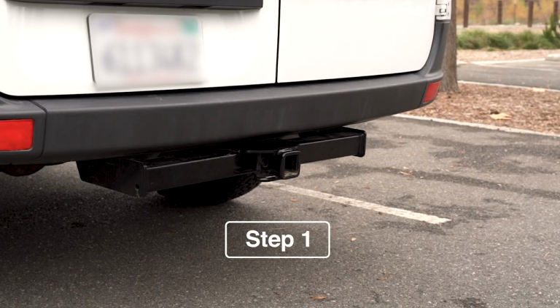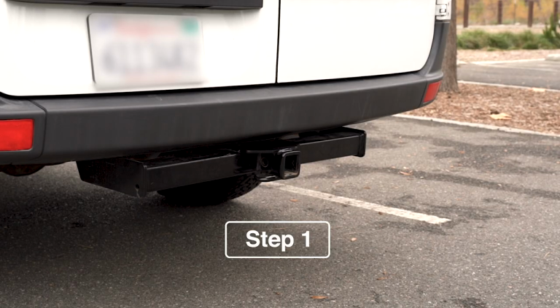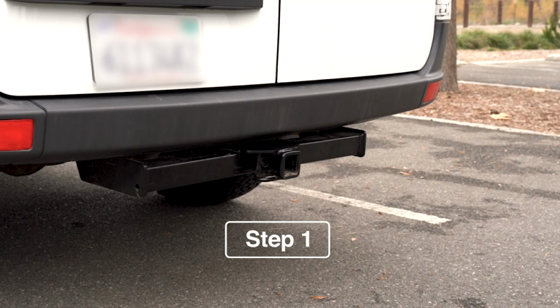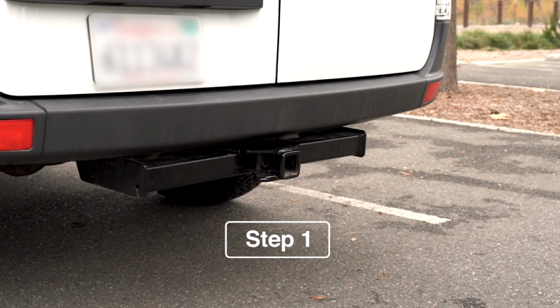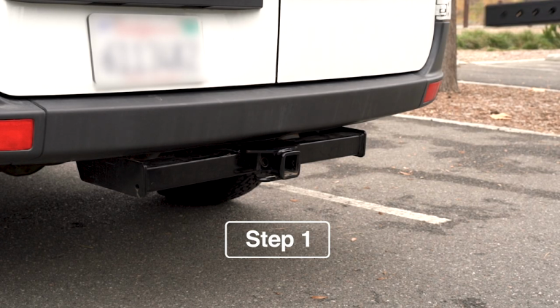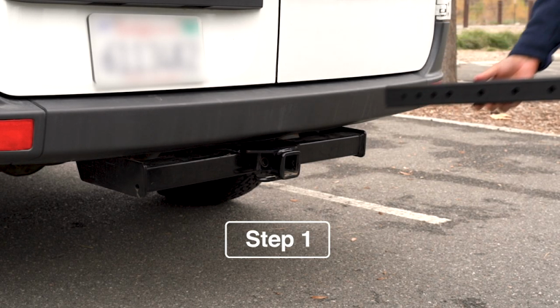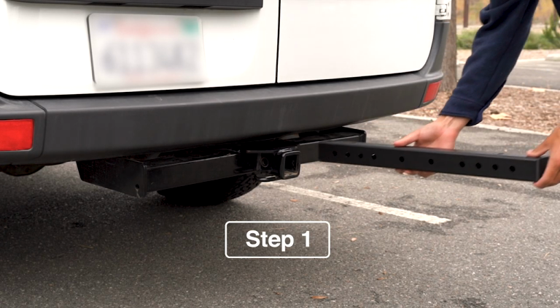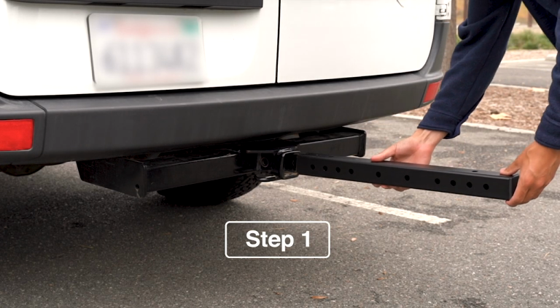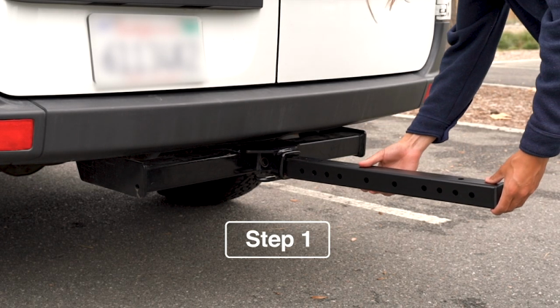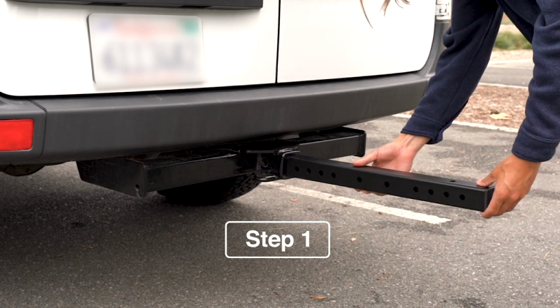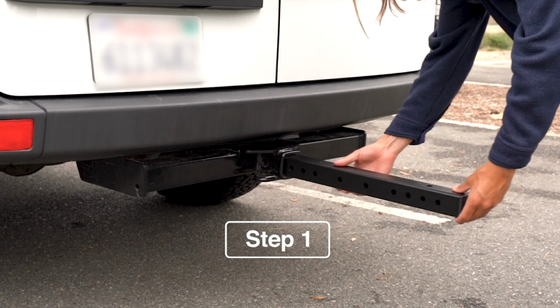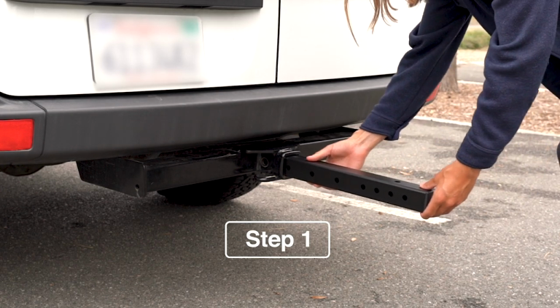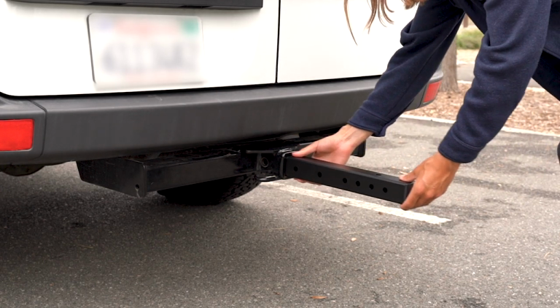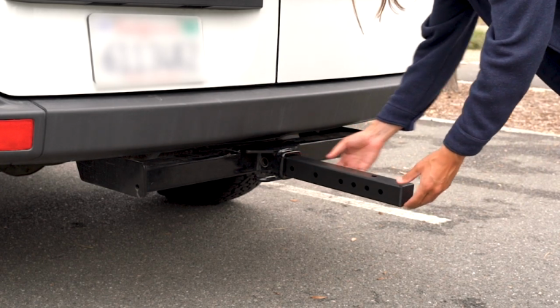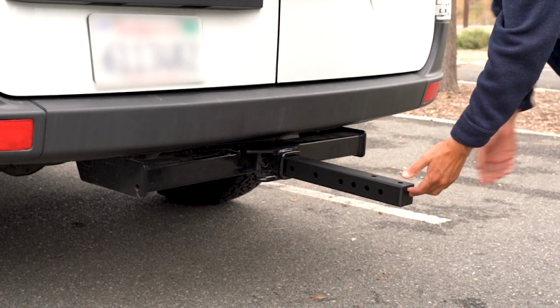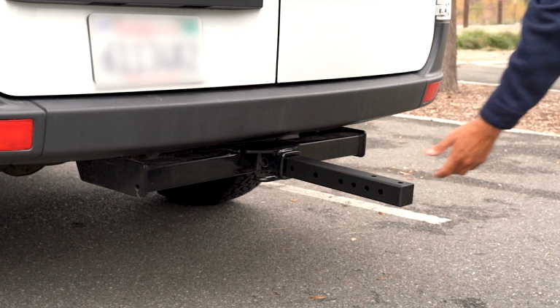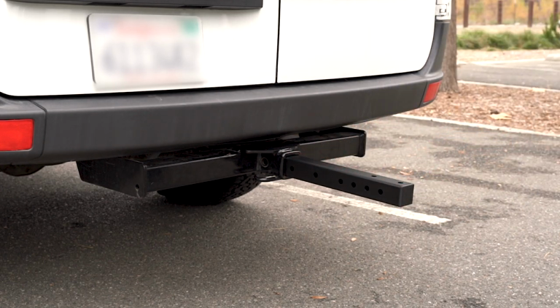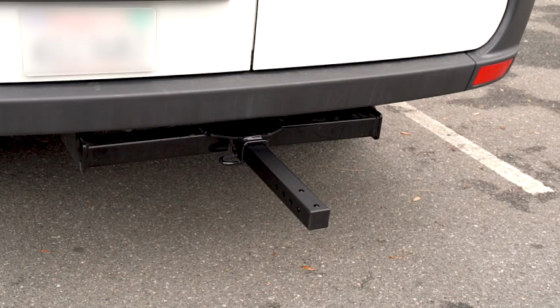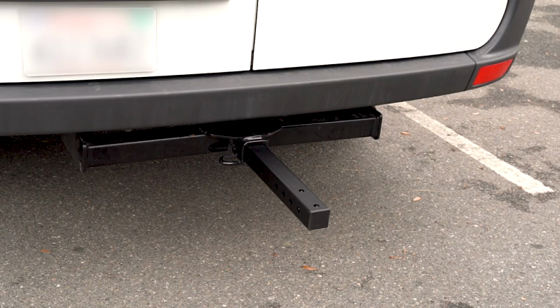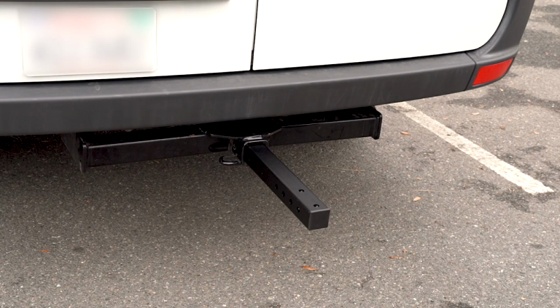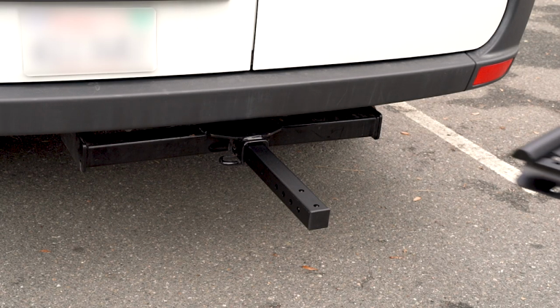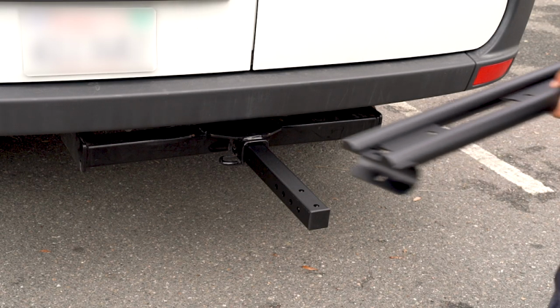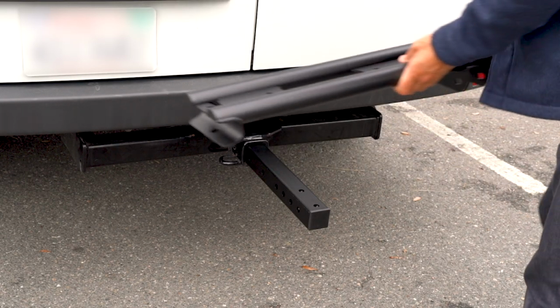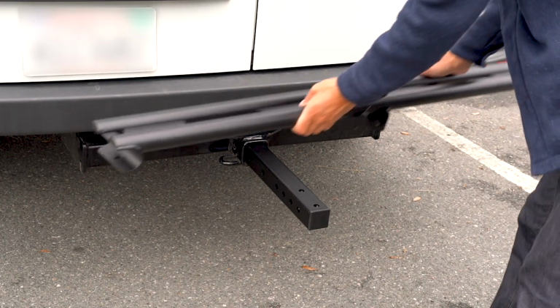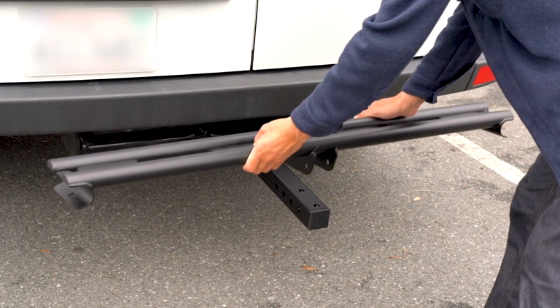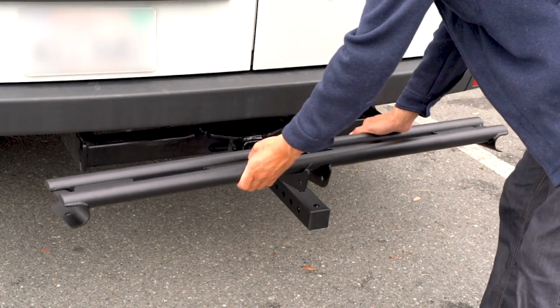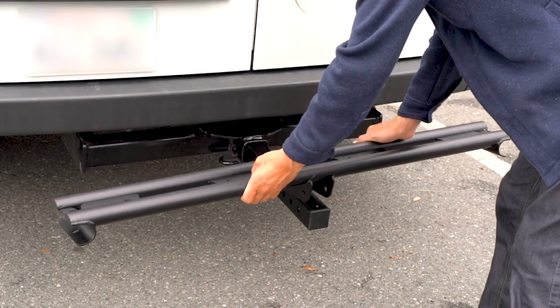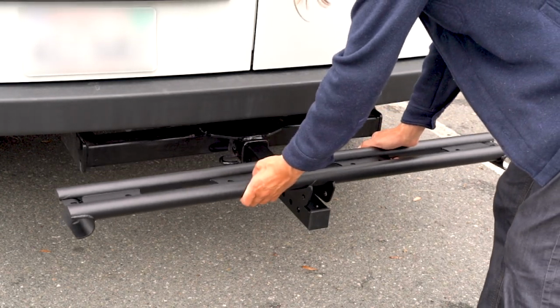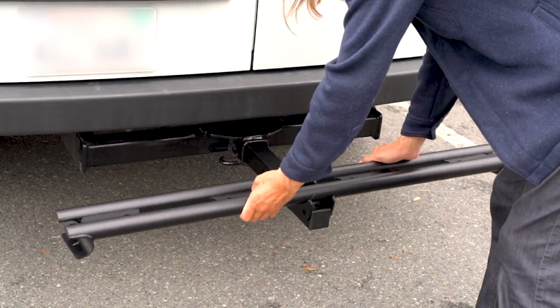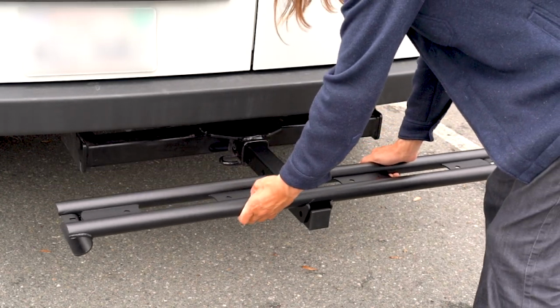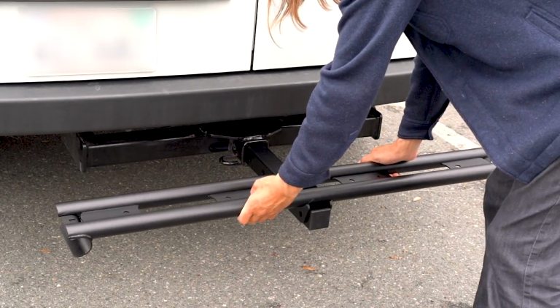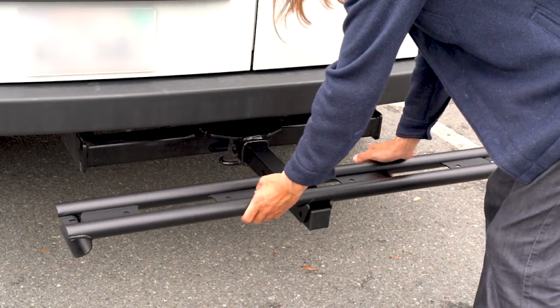For the first step, which is optional, we're going to insert the square tube into the trailer hitch with the end cap facing out, and then take the MTM platform, drop it directly onto the square tube, and align it with the holes.